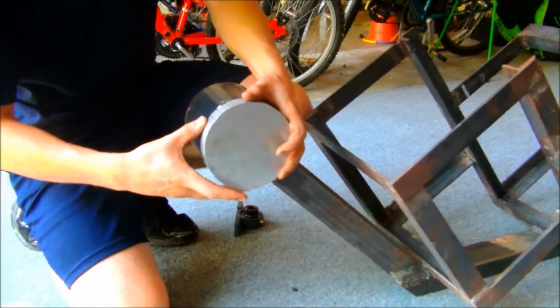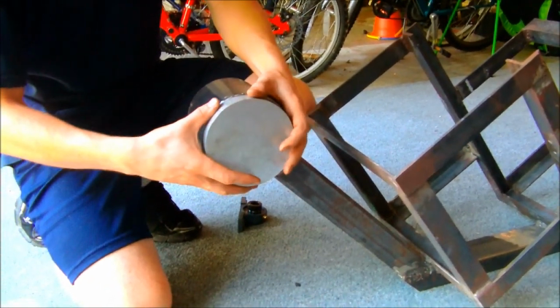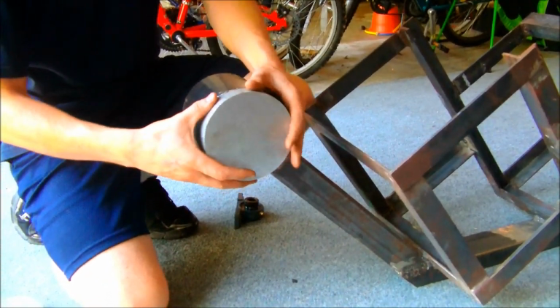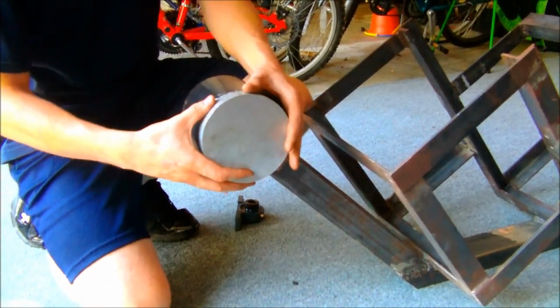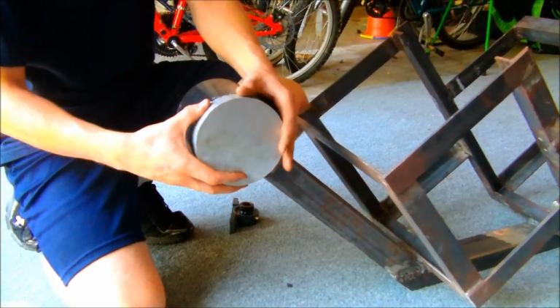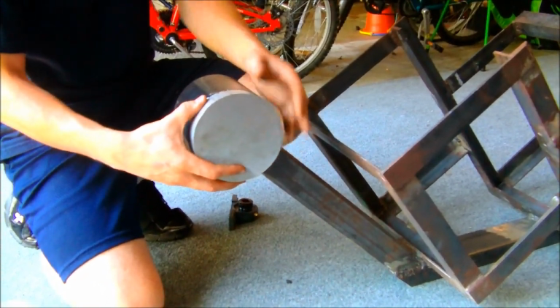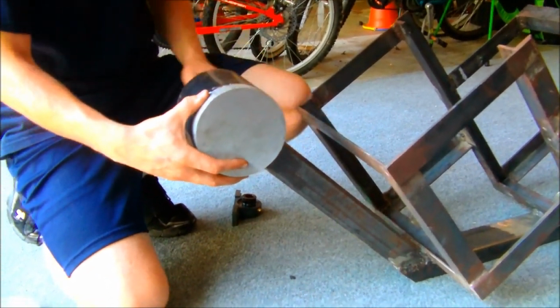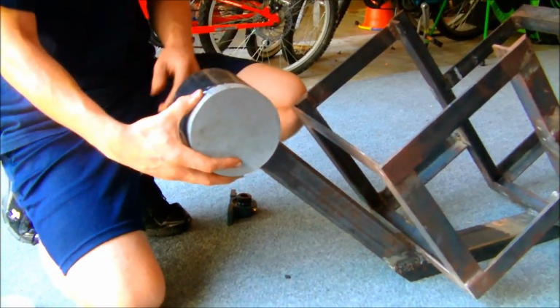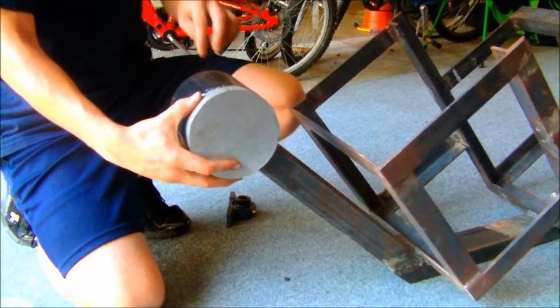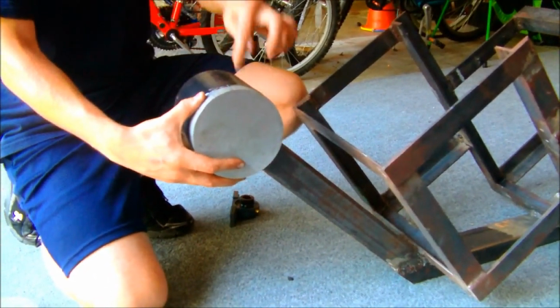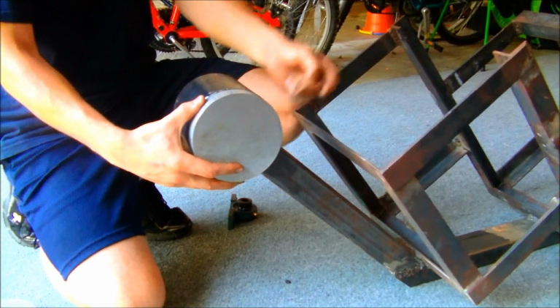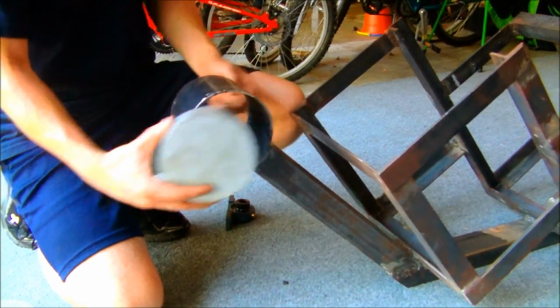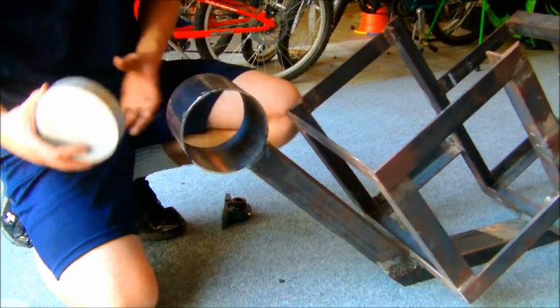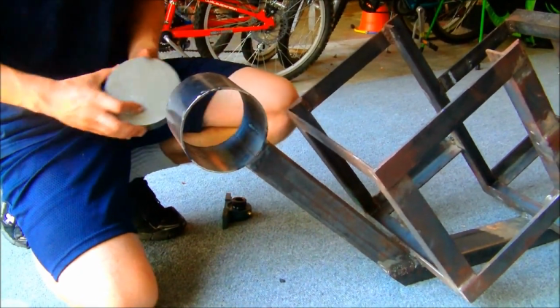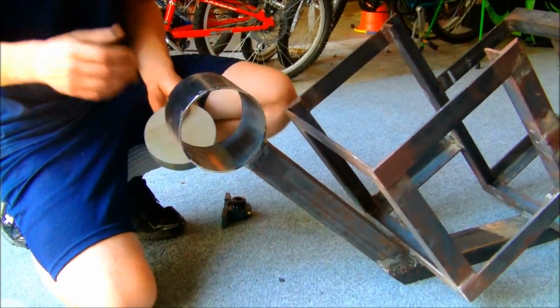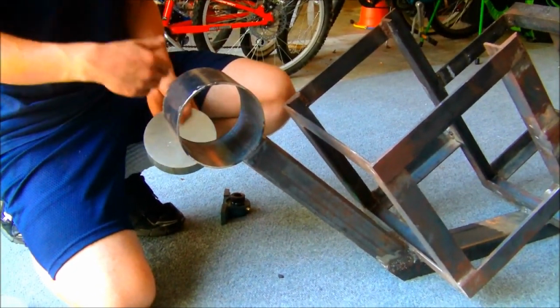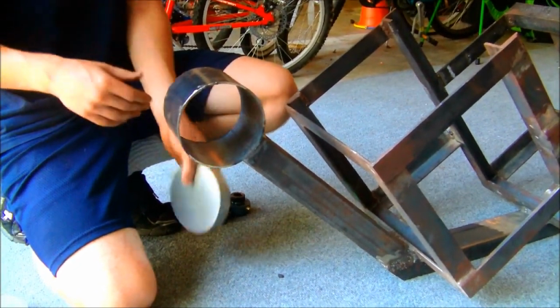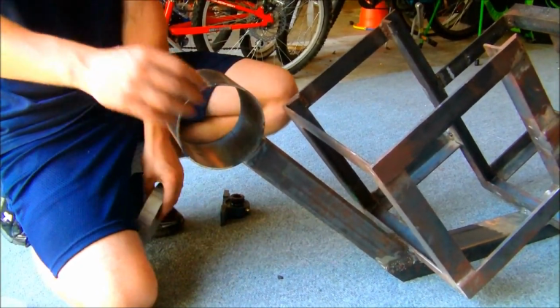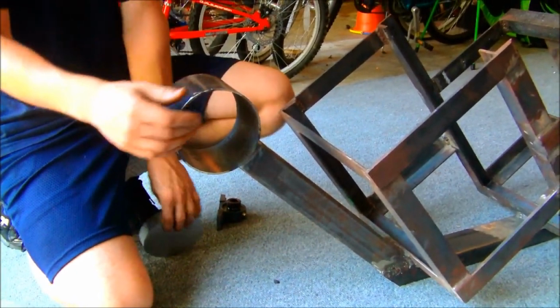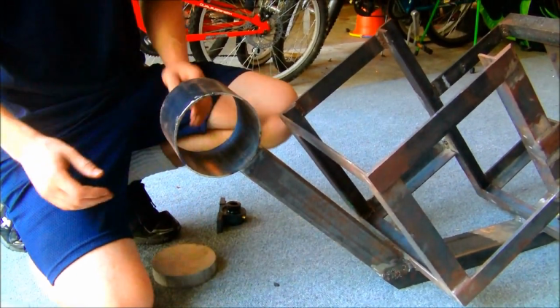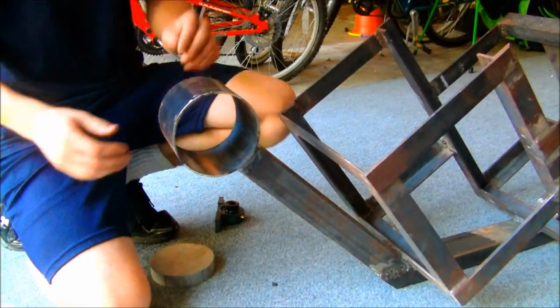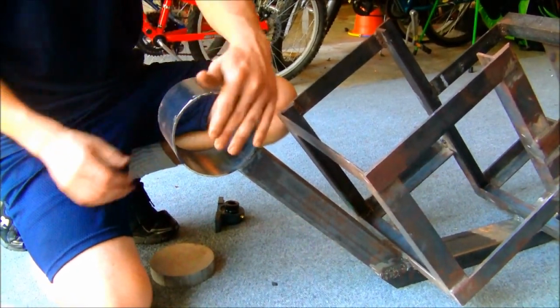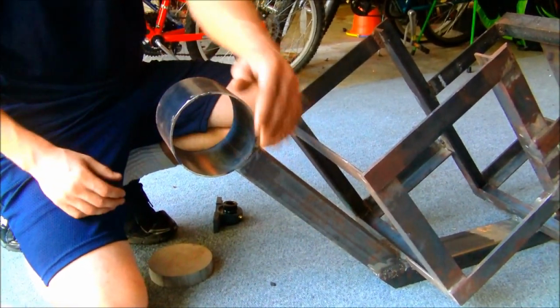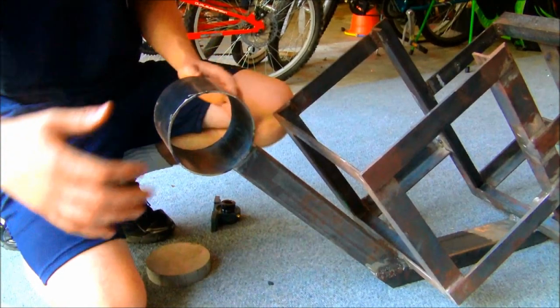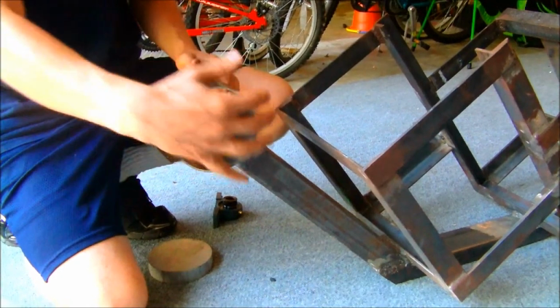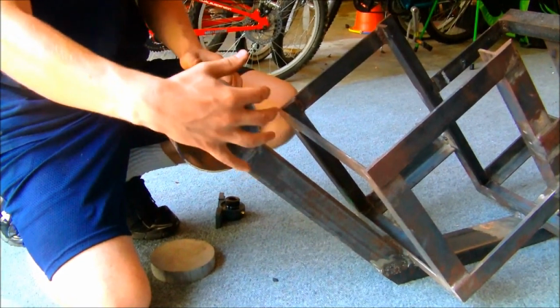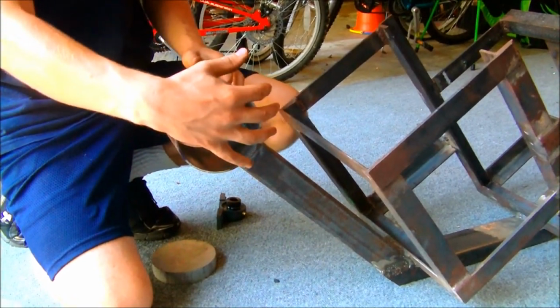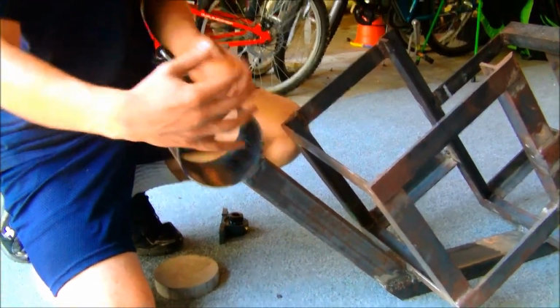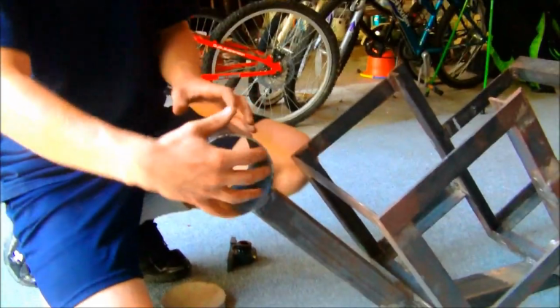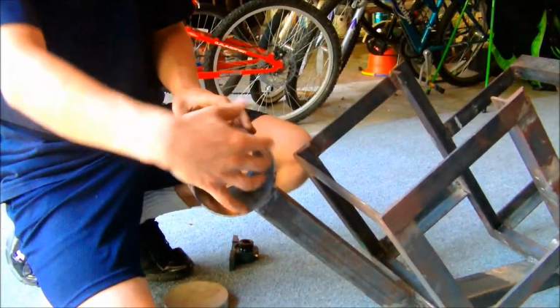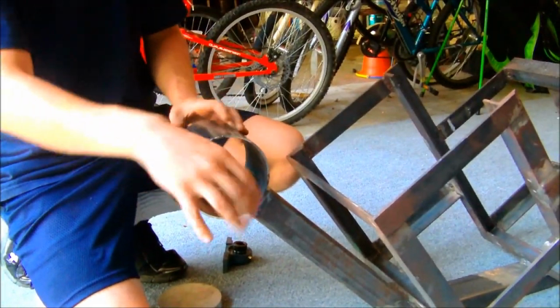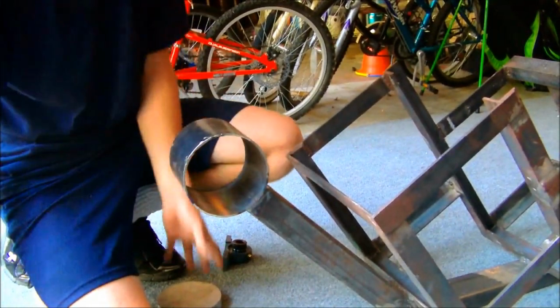This will slide into there and we'll bolt it in. Through that we'll run a shaft which will come out of this end, and we'll be able to mount our front assembly here so it can pivot on that point.